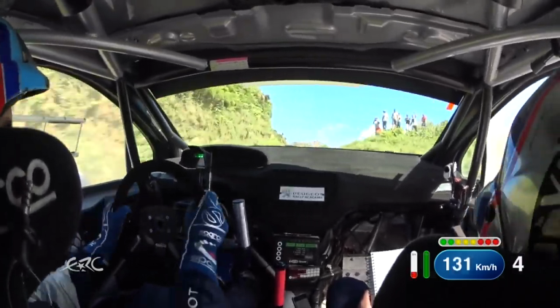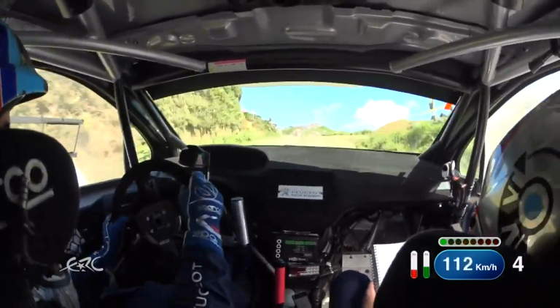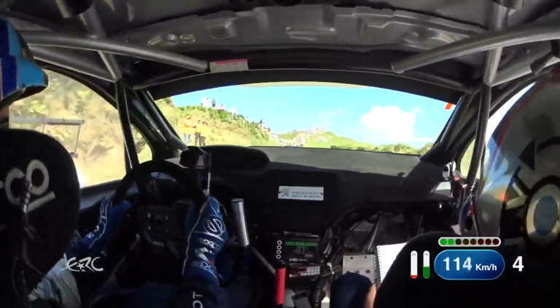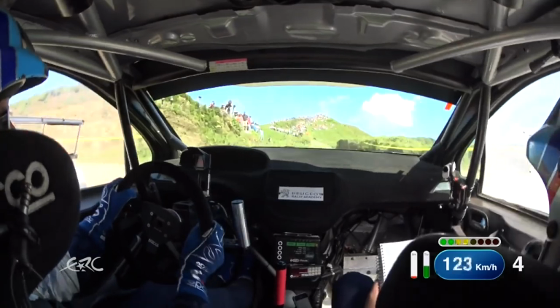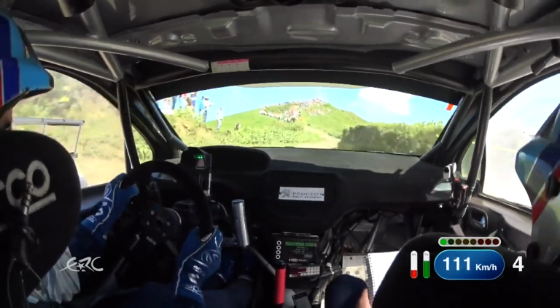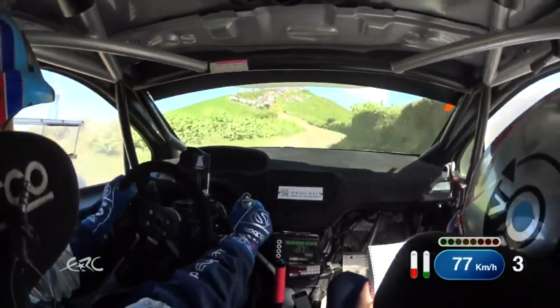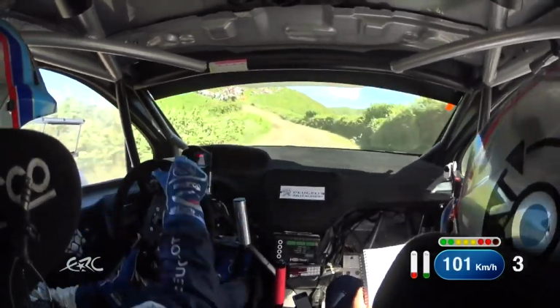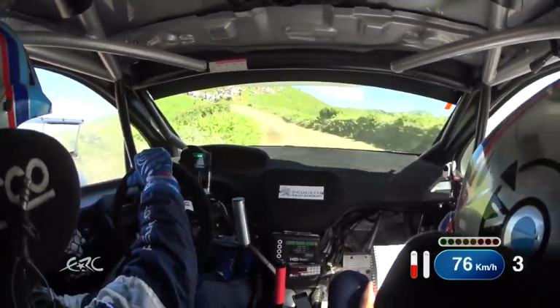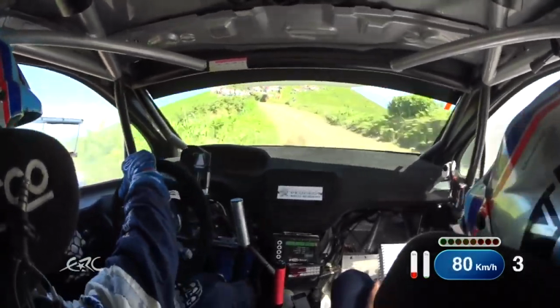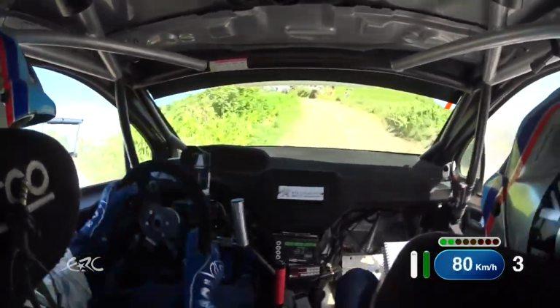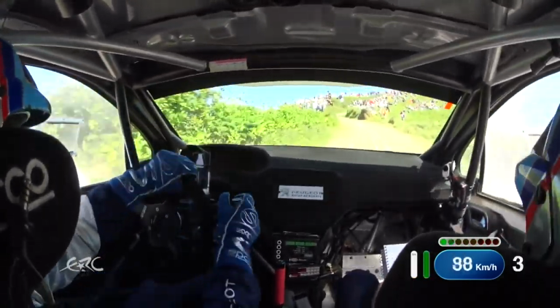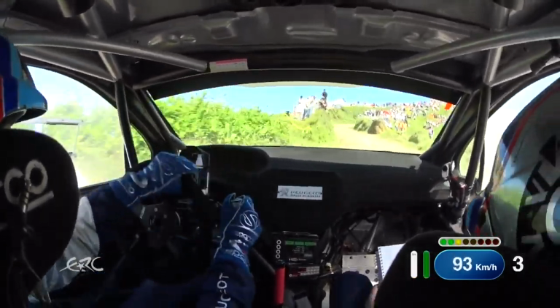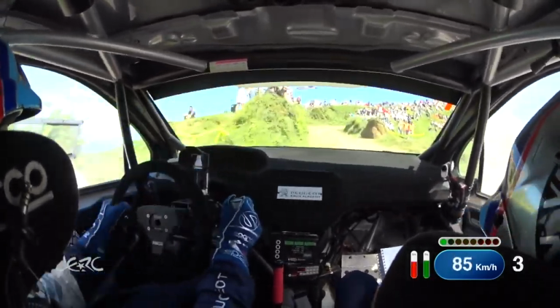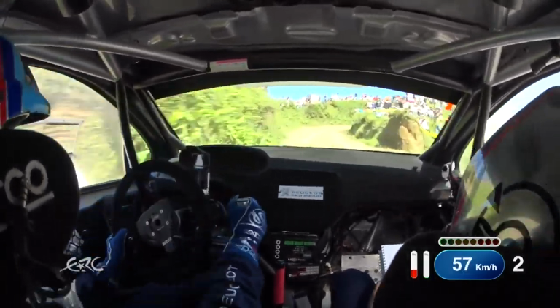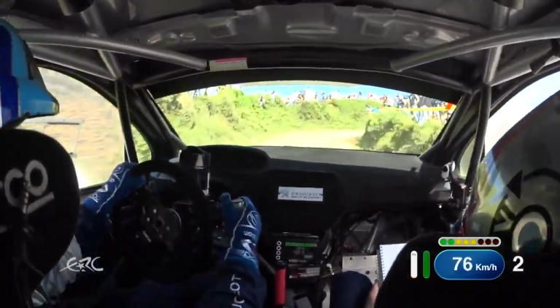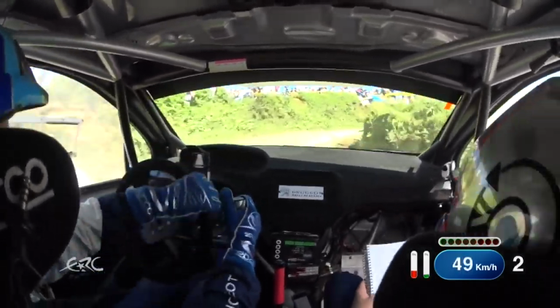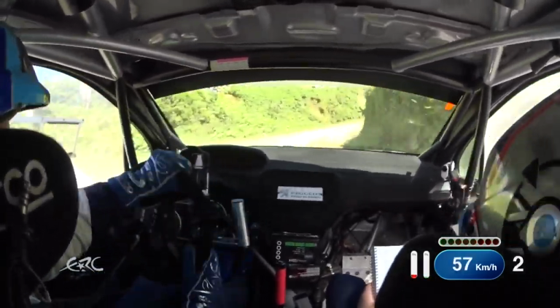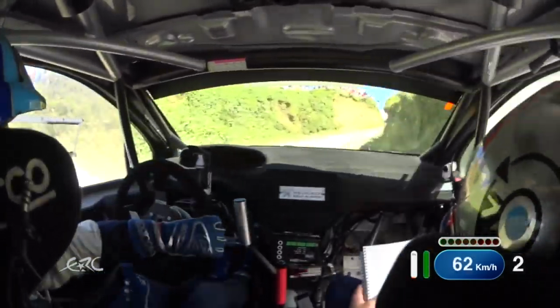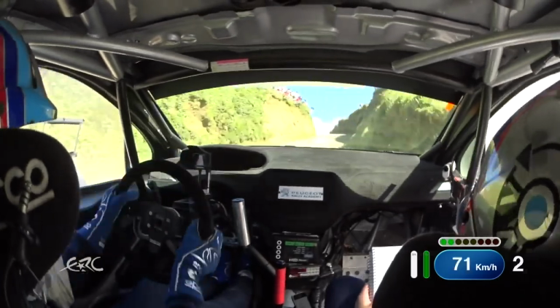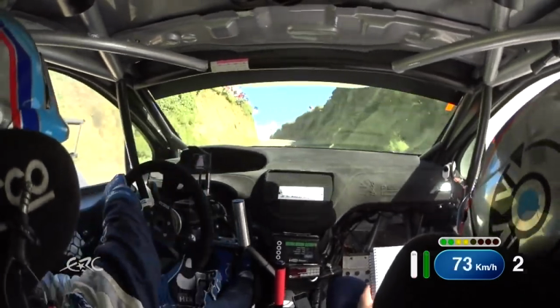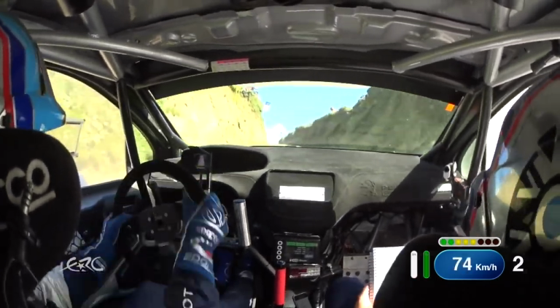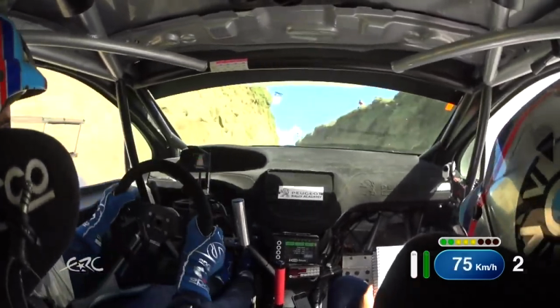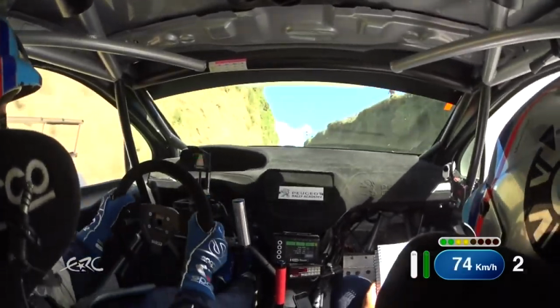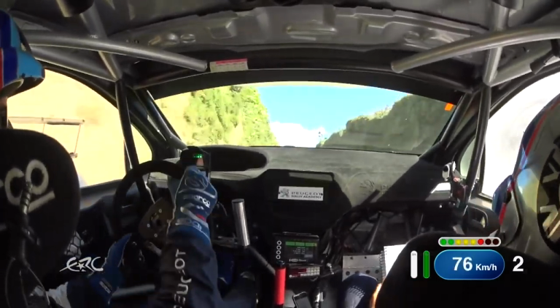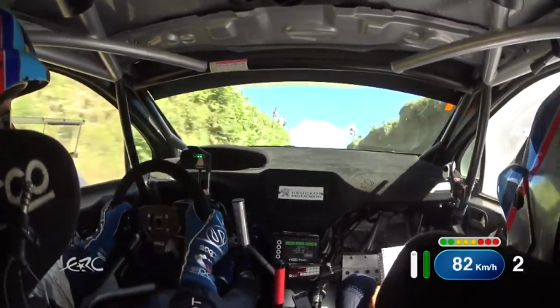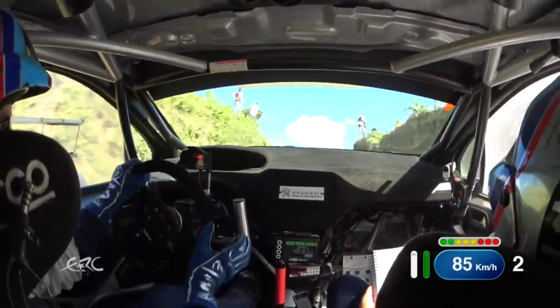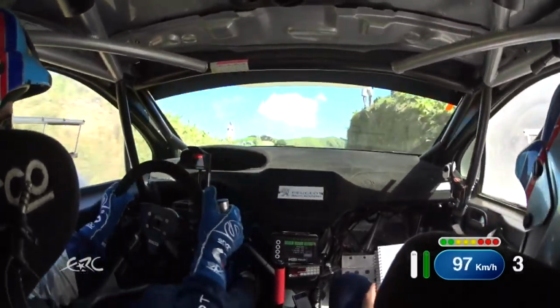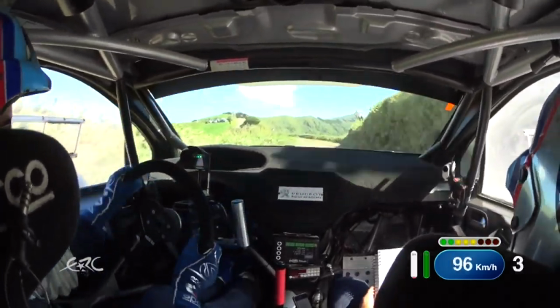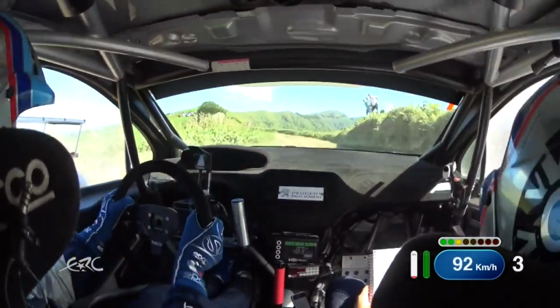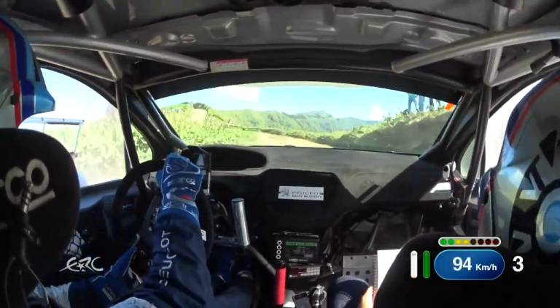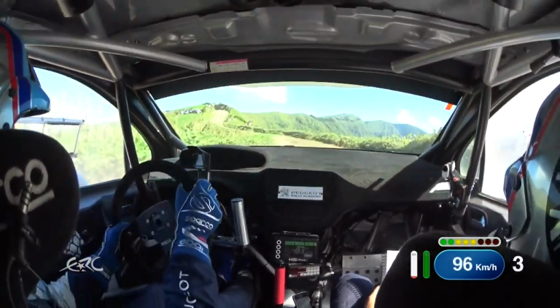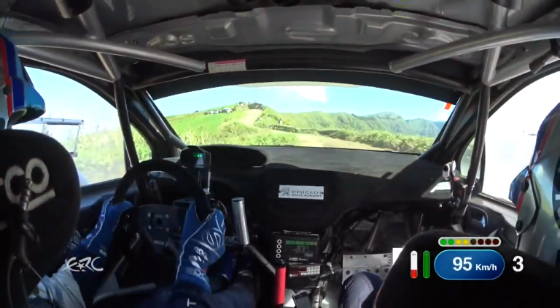20 going up, left and flat 2 right, in on a big crest. OK, 30, left tightens to flat 3, maybe, and flat 2 right, sharp.